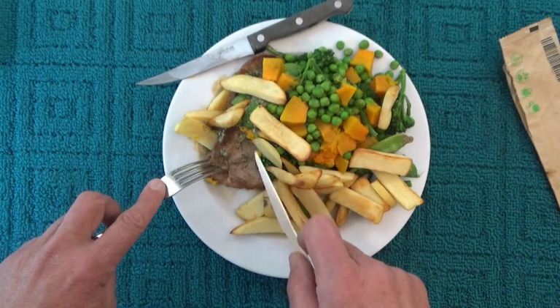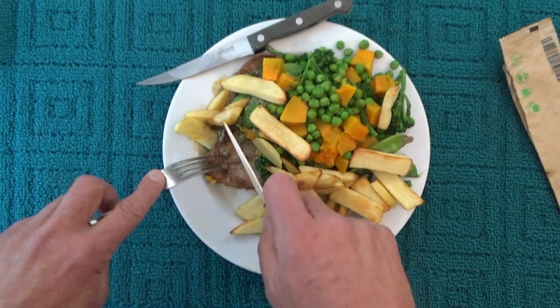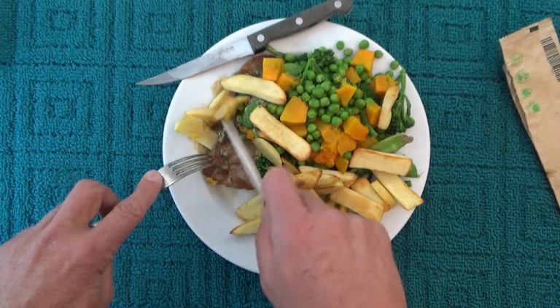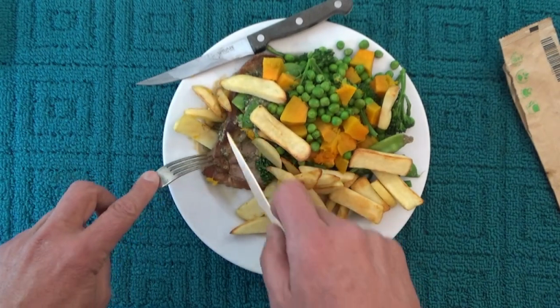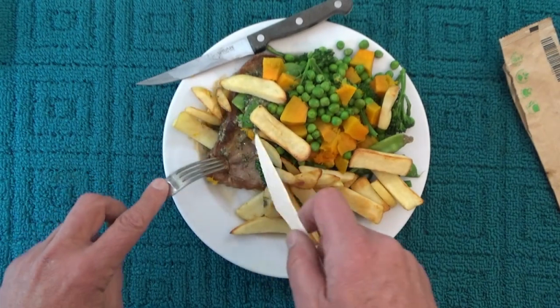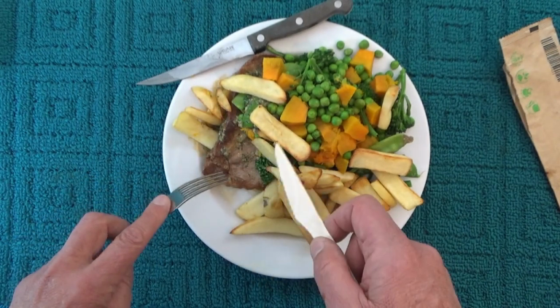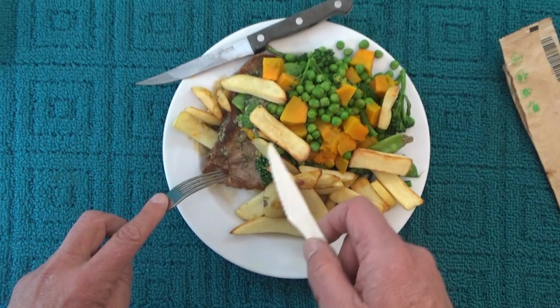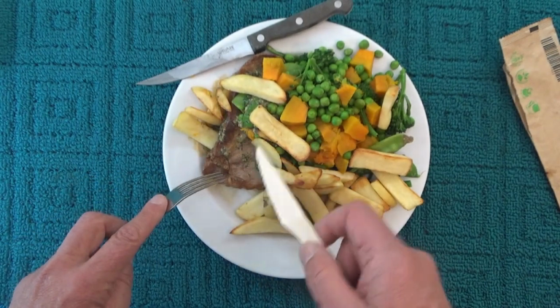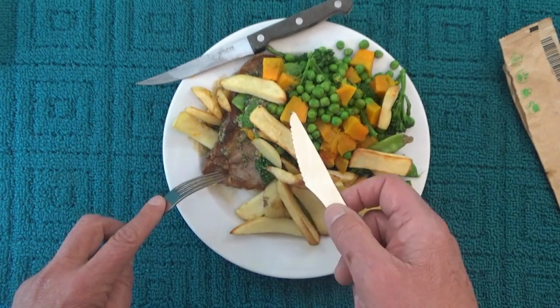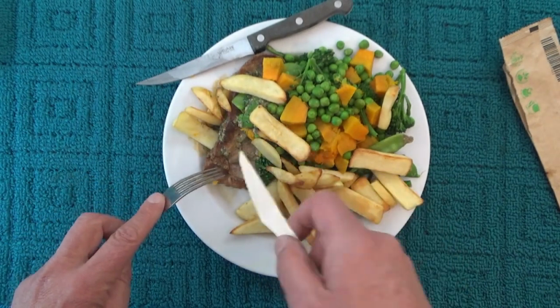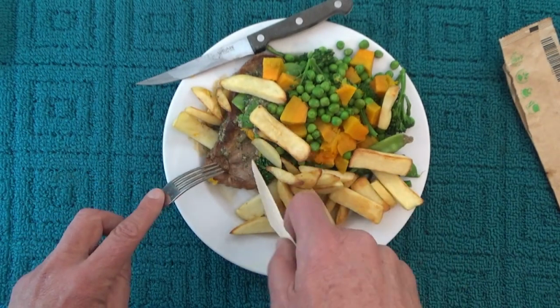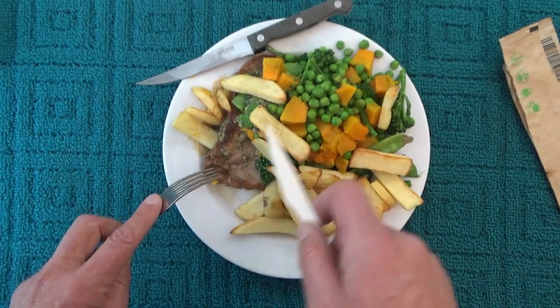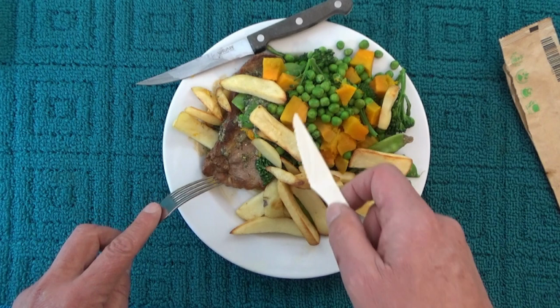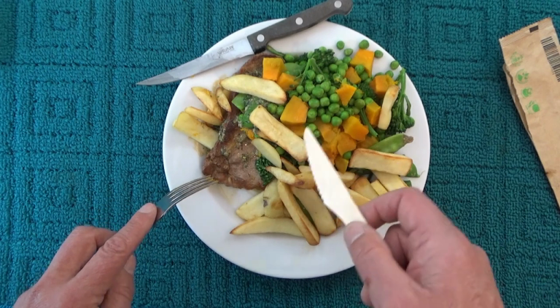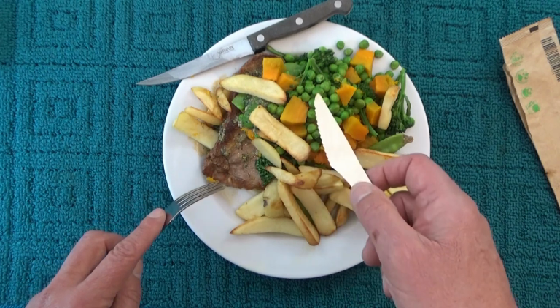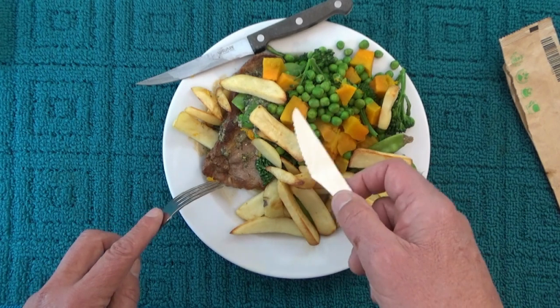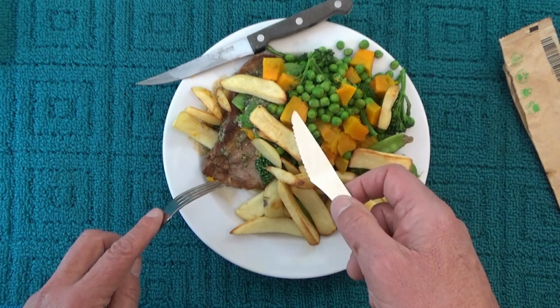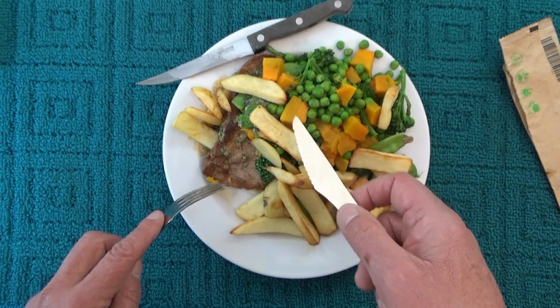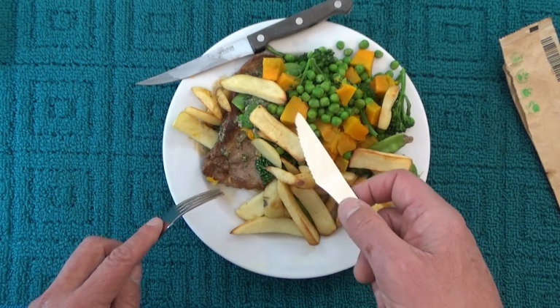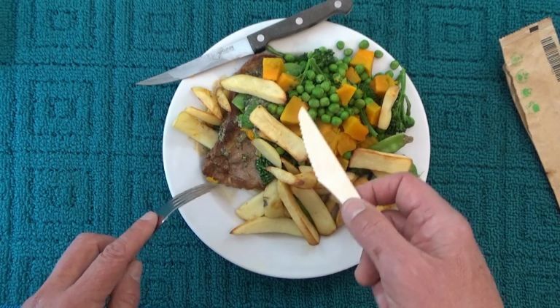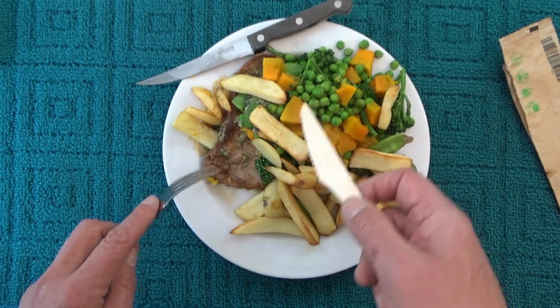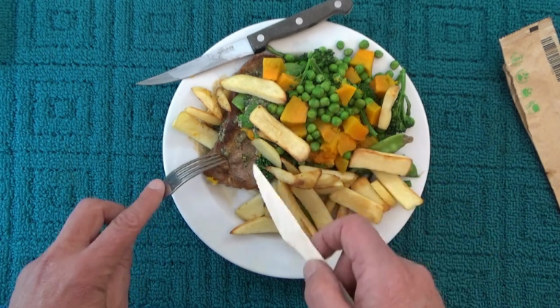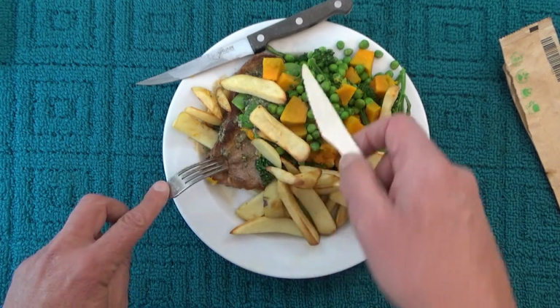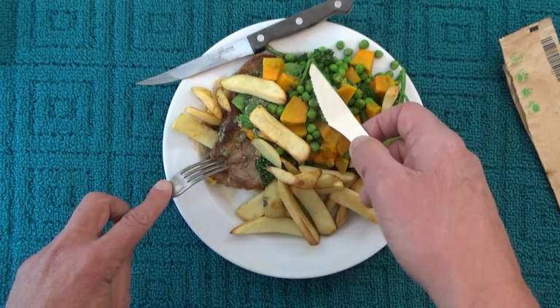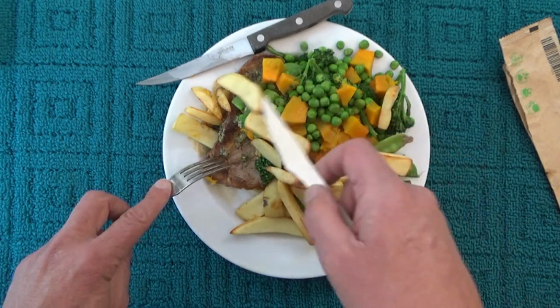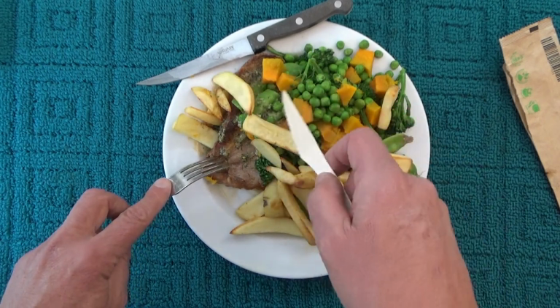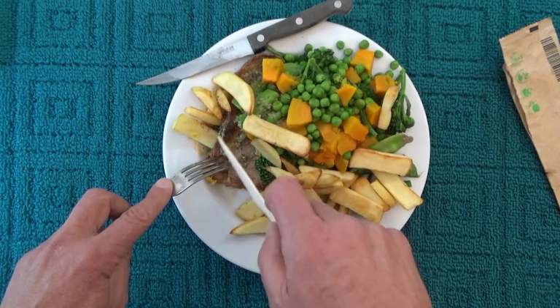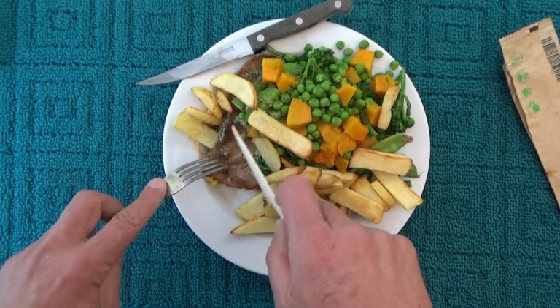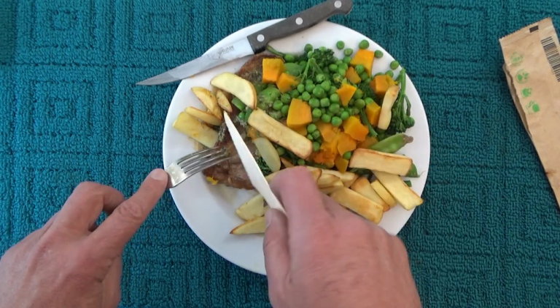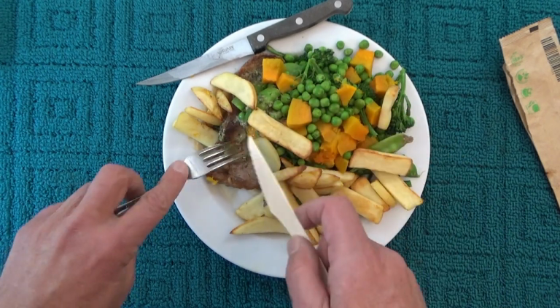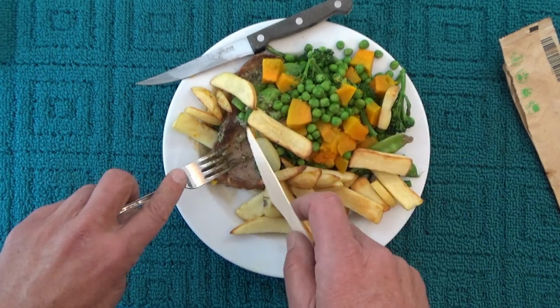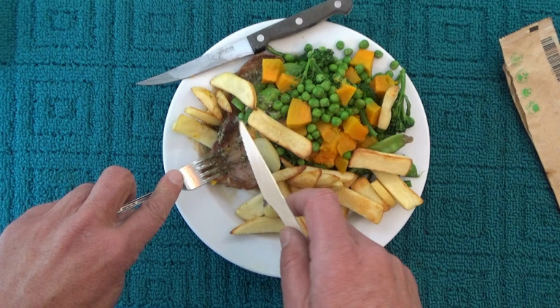It's quite a good dinner tonight. I've got chips, steak, pumpkin, peas, broccoli, and snow peas — it's pretty good.